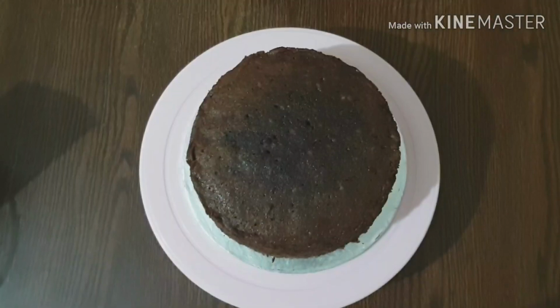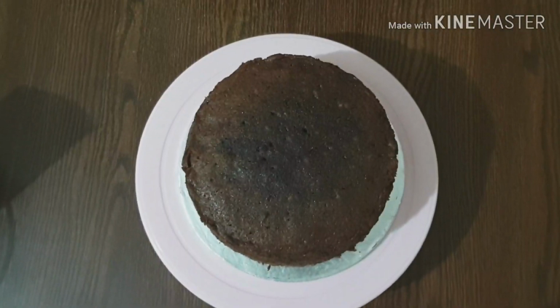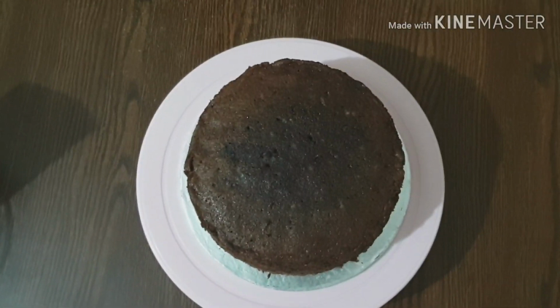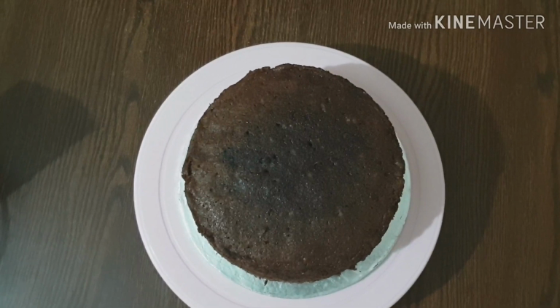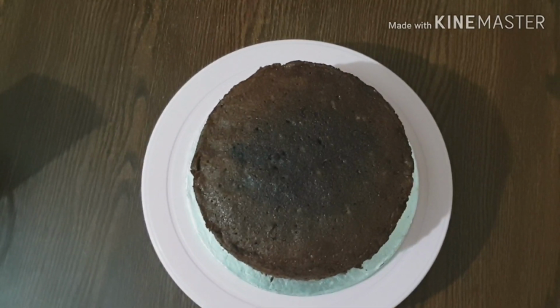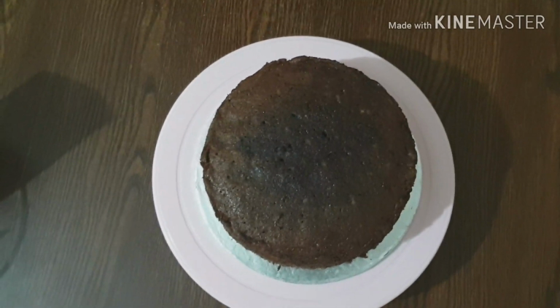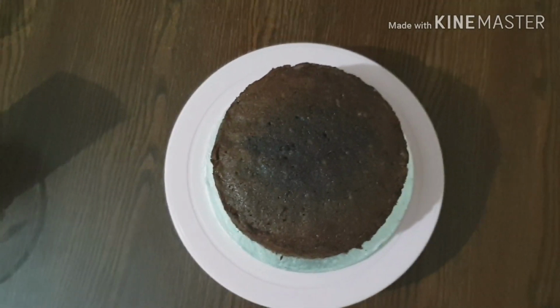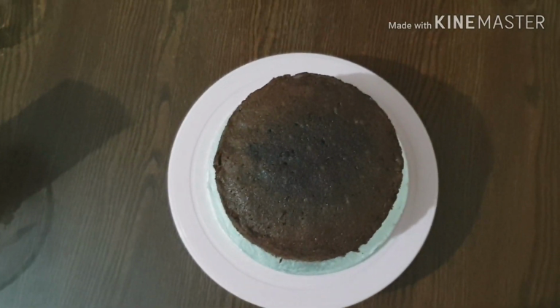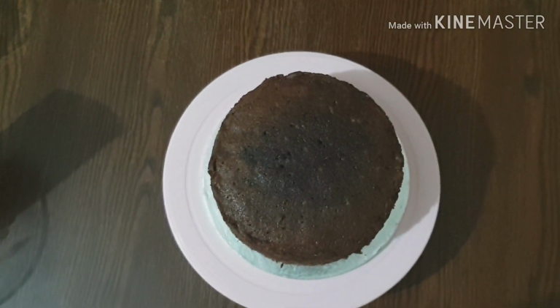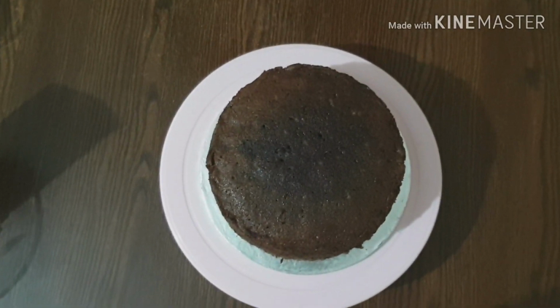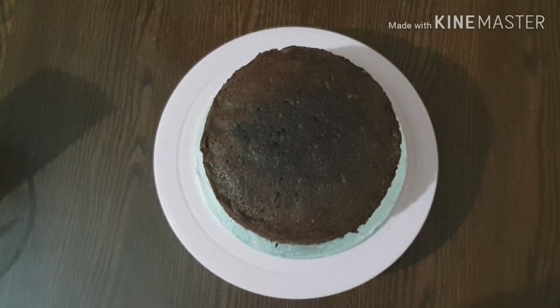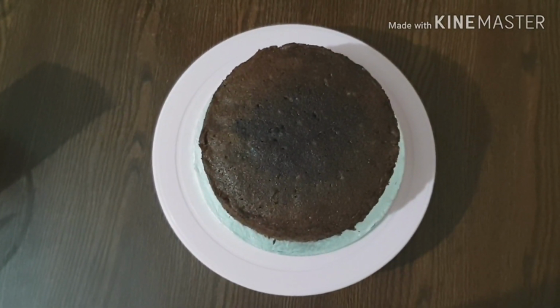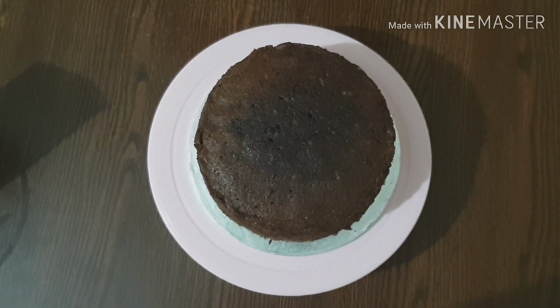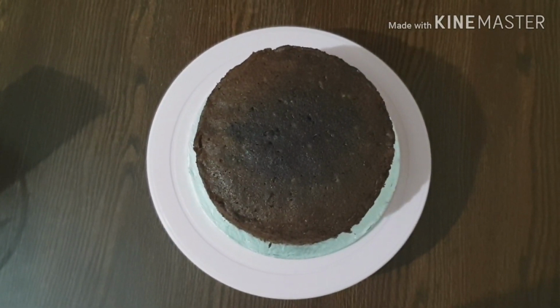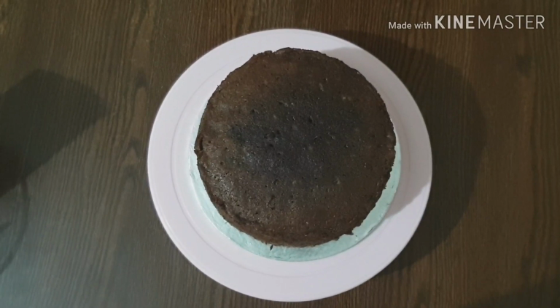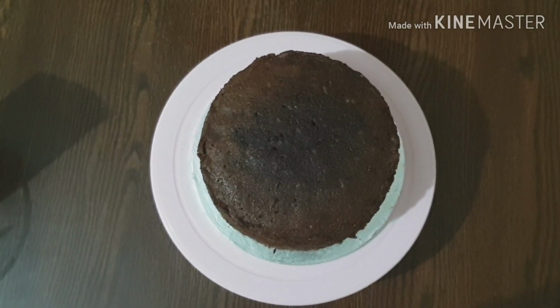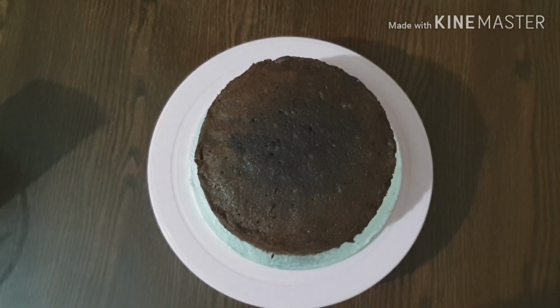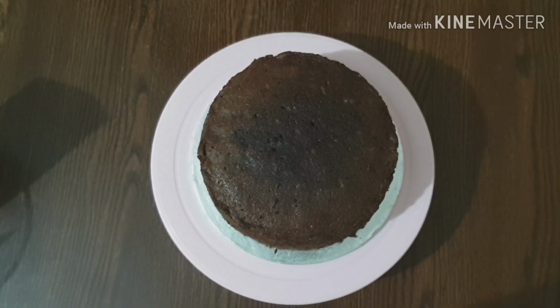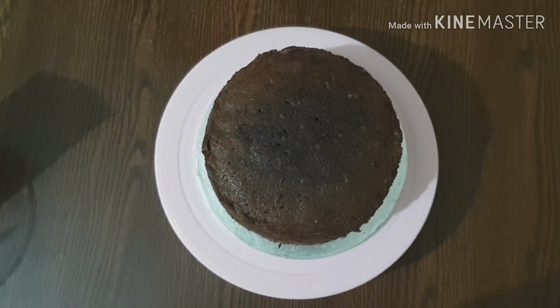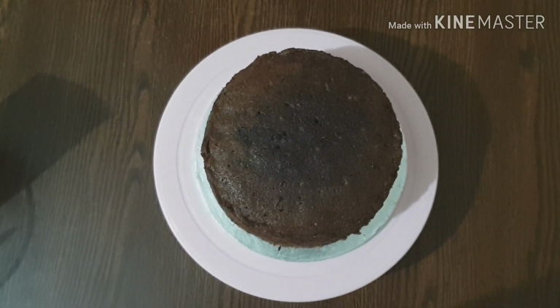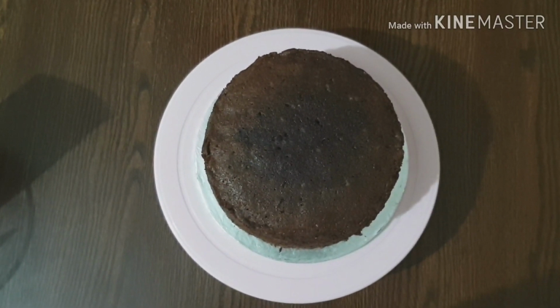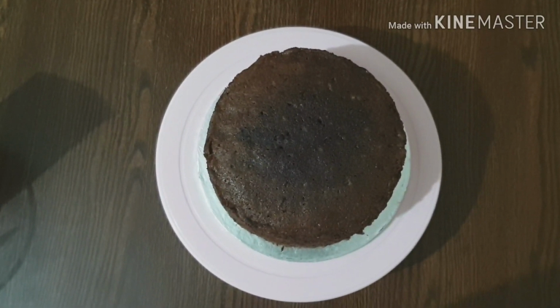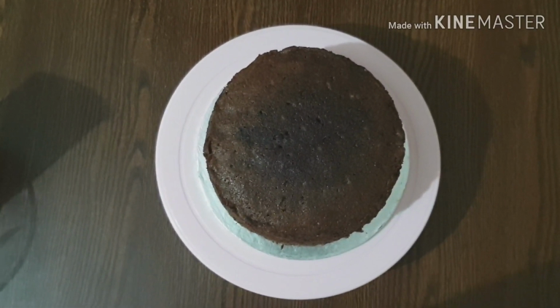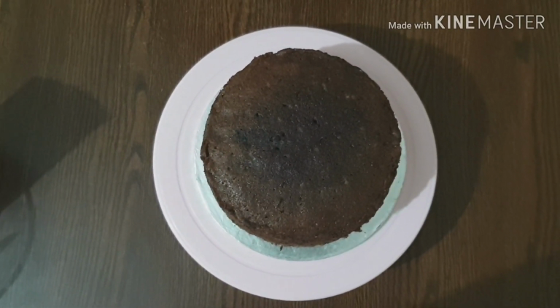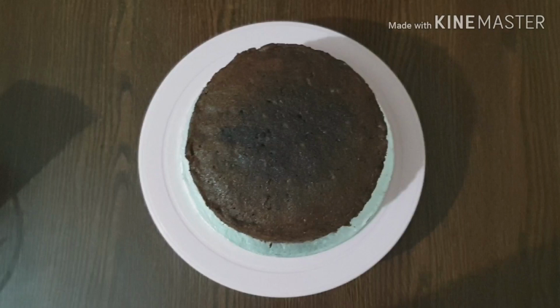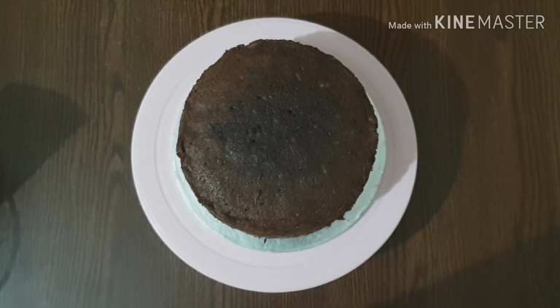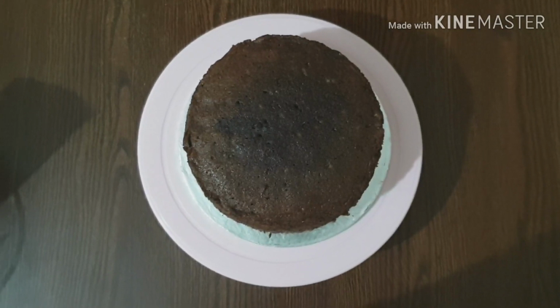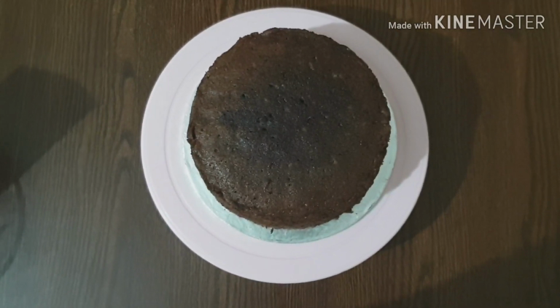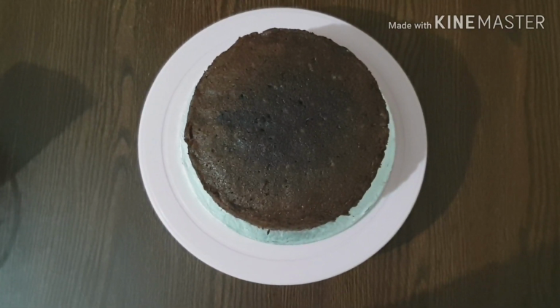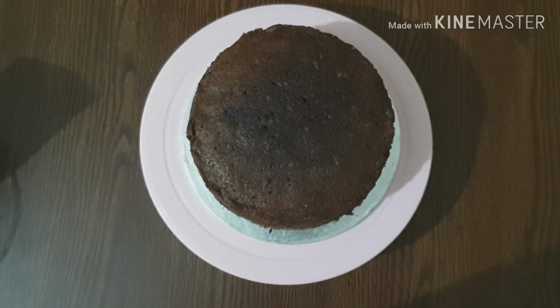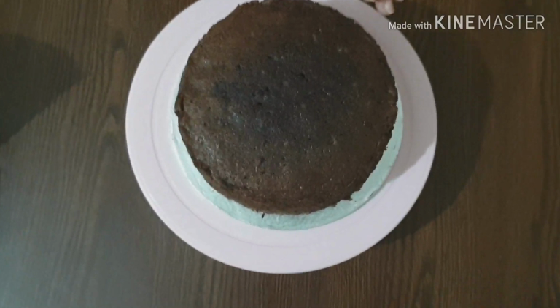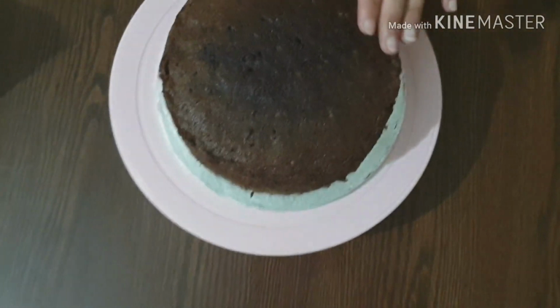Assalamu alaikum, welcome to Science Kitchen. Today I will teach you how to cut the cake in layers. I have made a lot of cakes and done a lot of cutting. I am going to start with a 2-pound chocolate sponge.